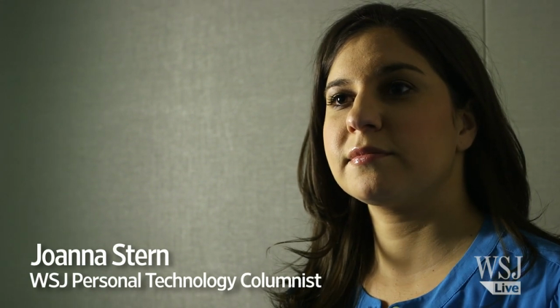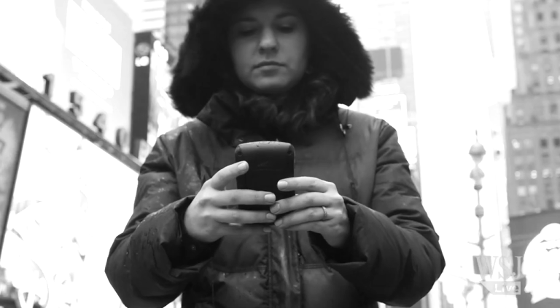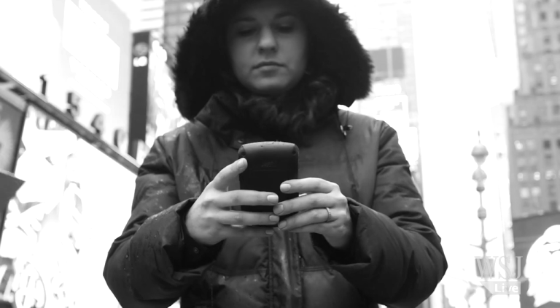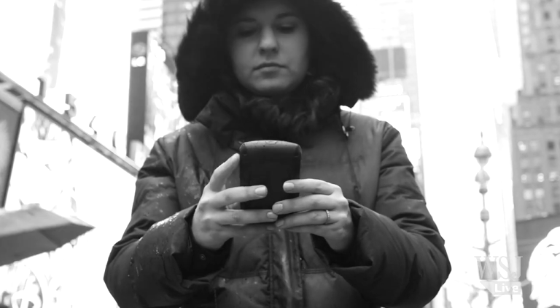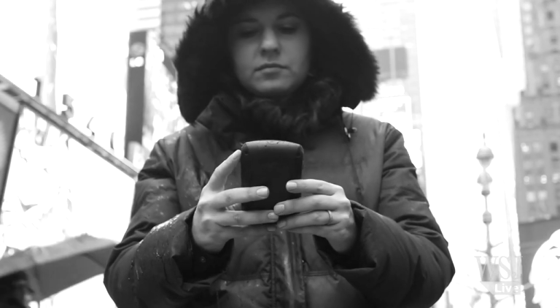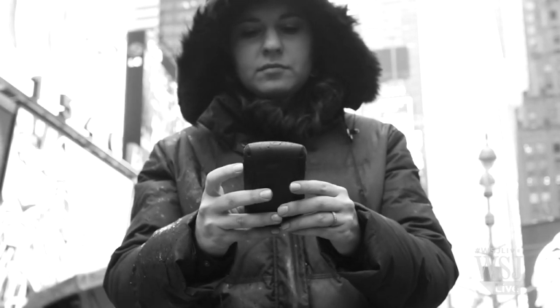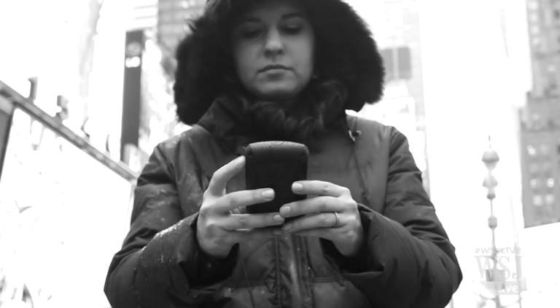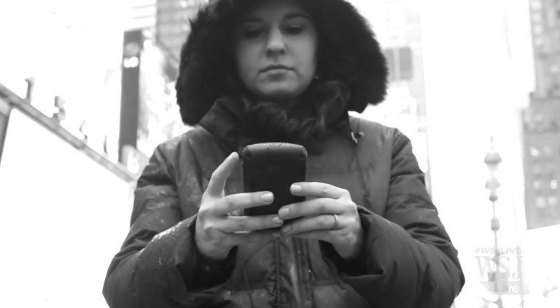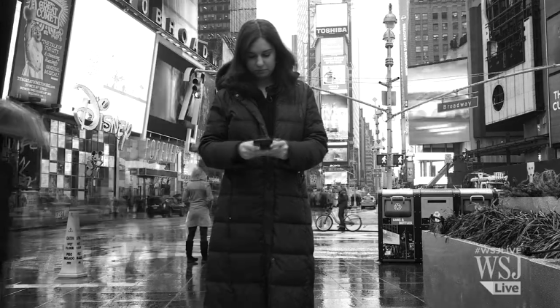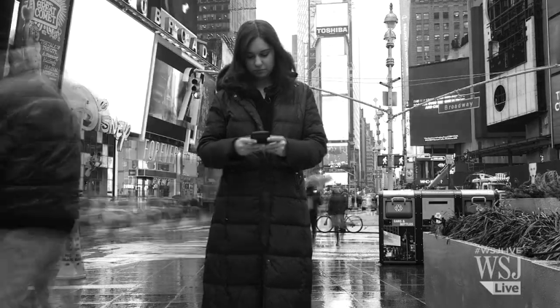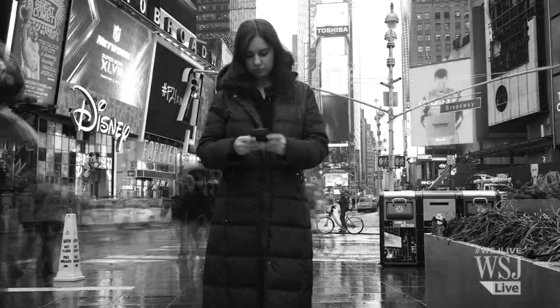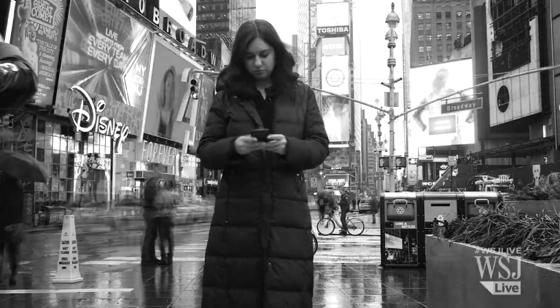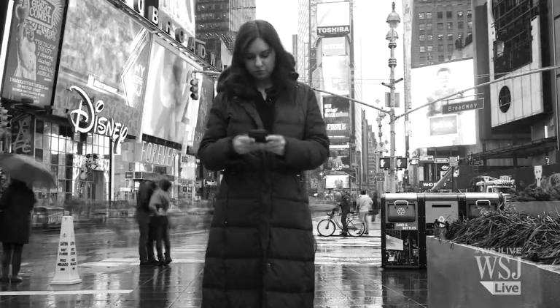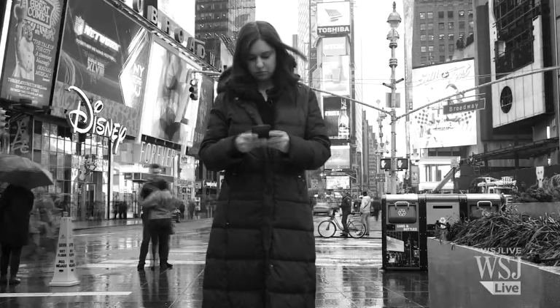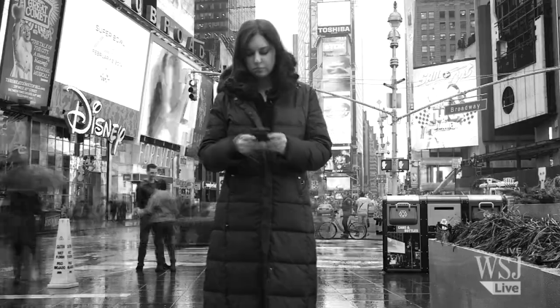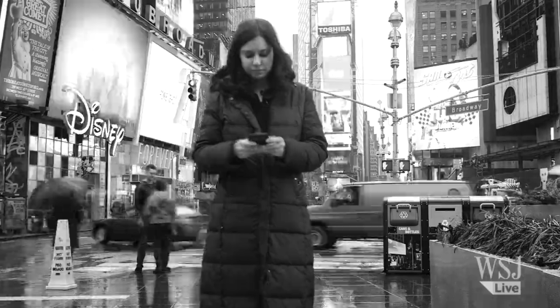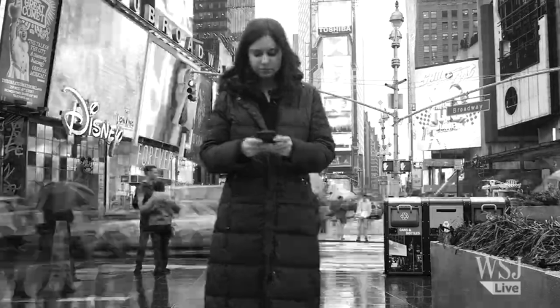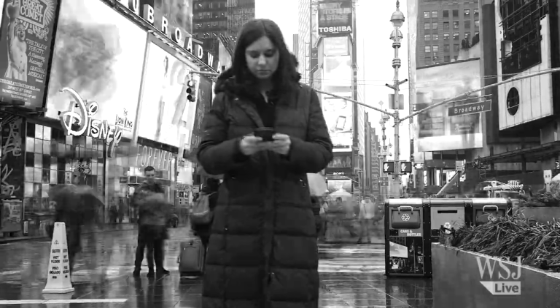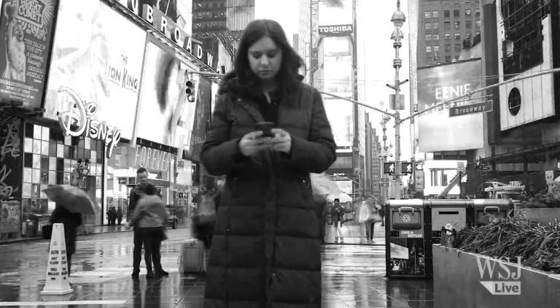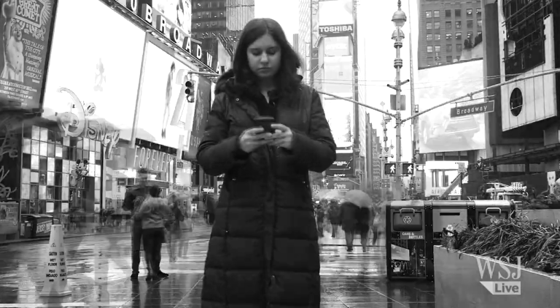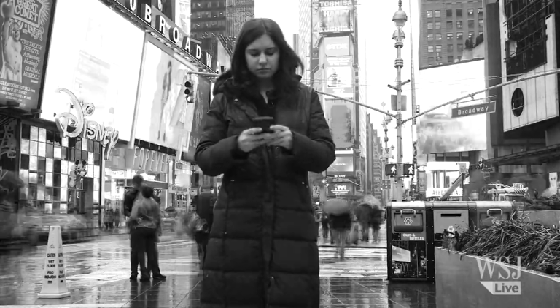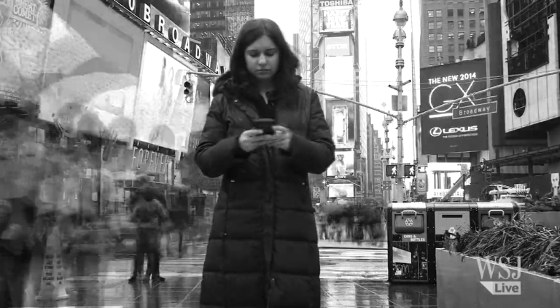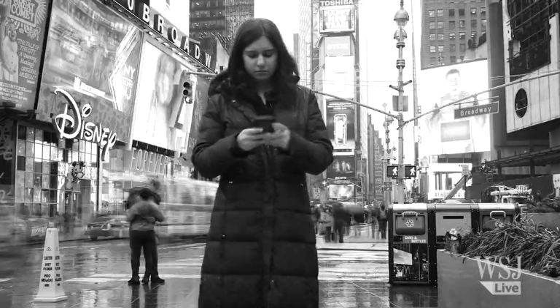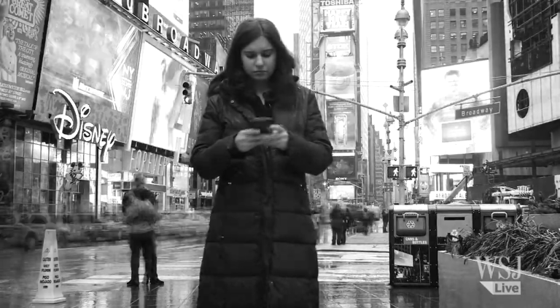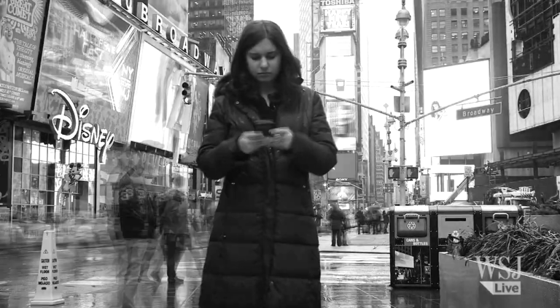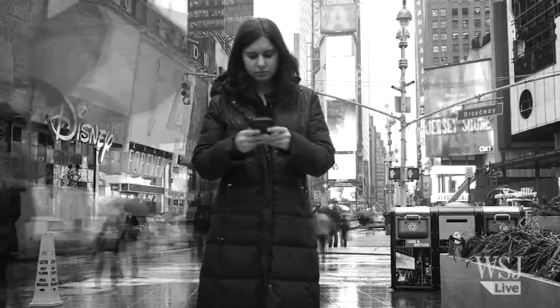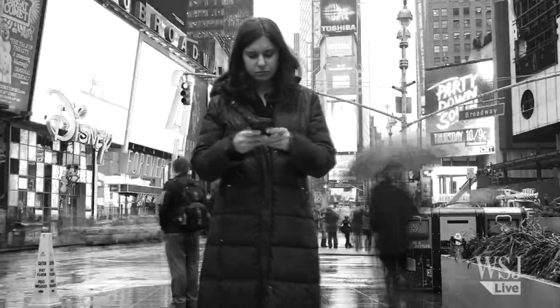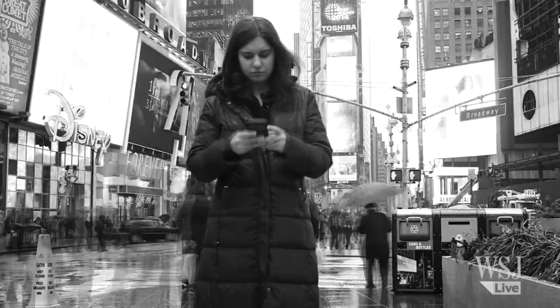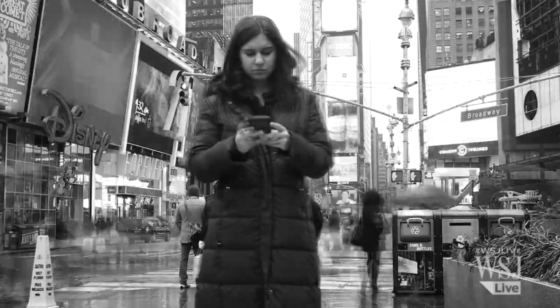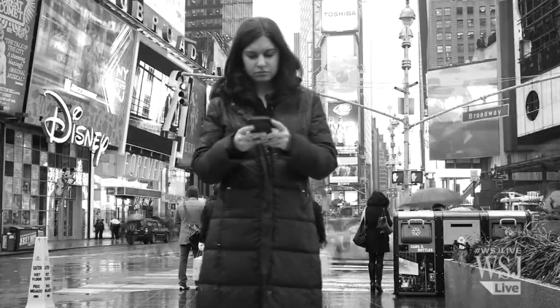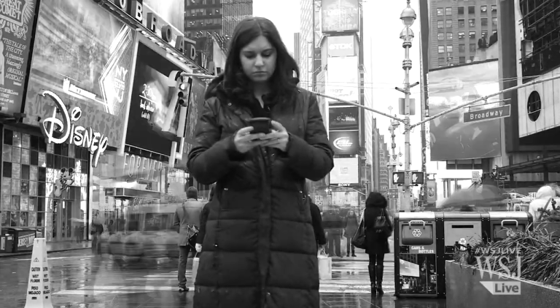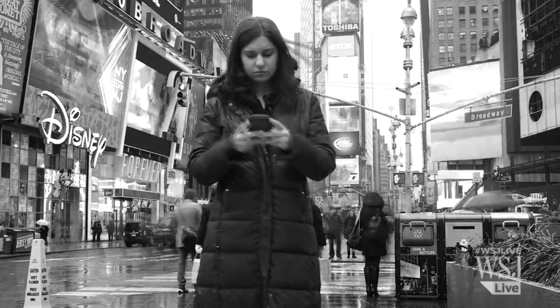Some people say I'm living in the past, that the time for physical keyboards is over, that BlackBerry is barely hanging on by a thread, and all these other companies that once made phones with physical keyboards are just making touchscreen phones.